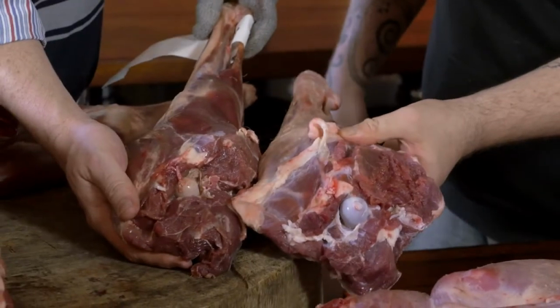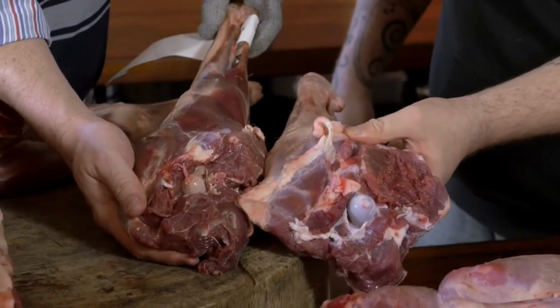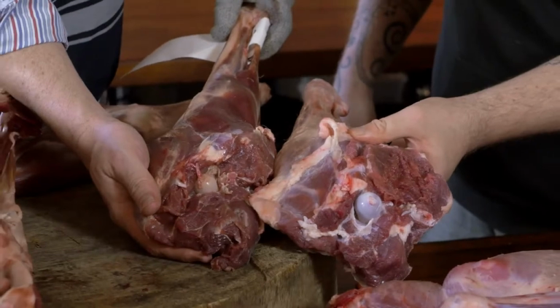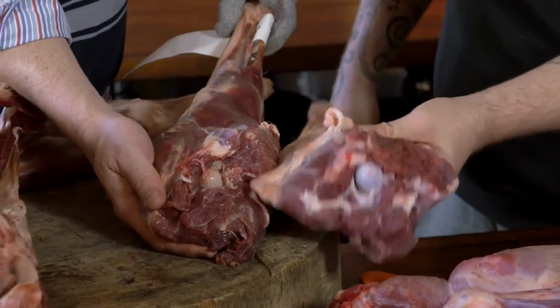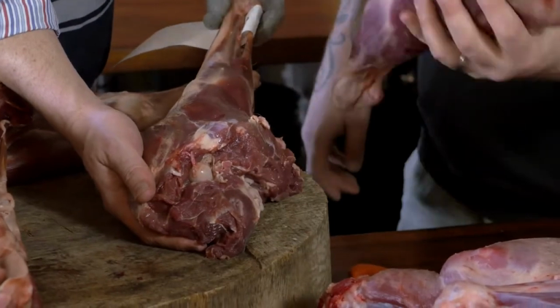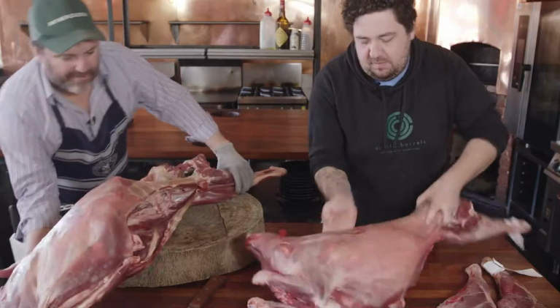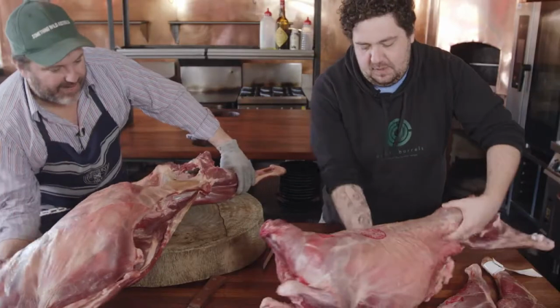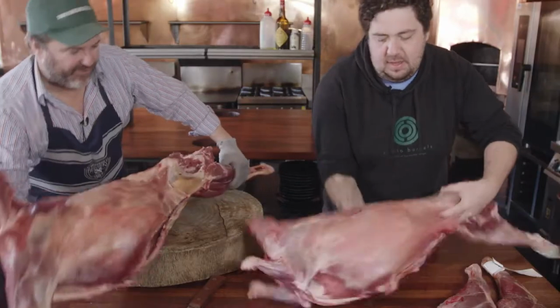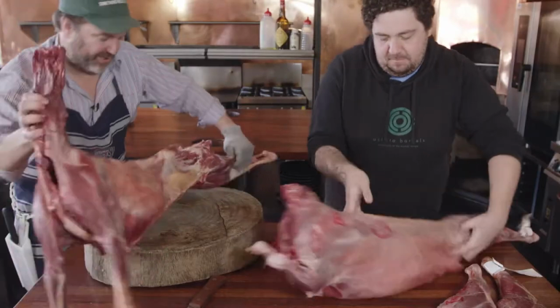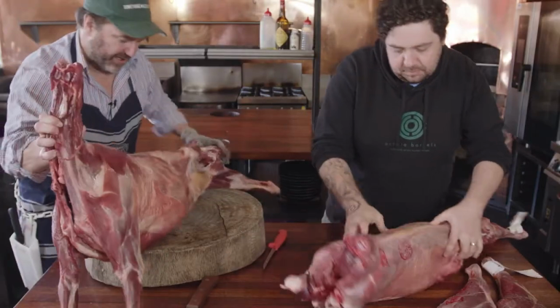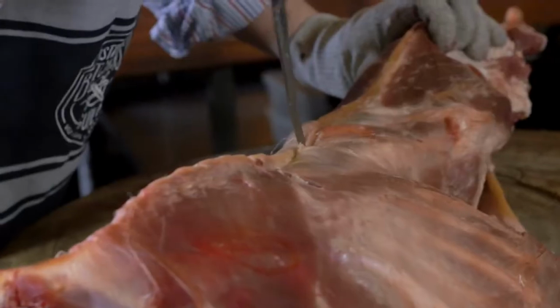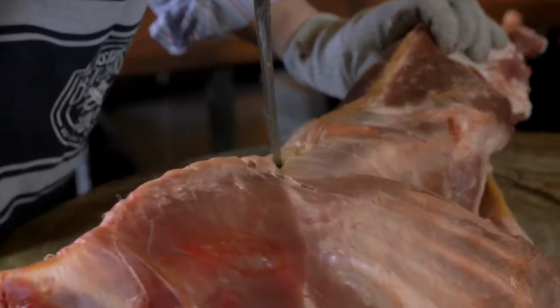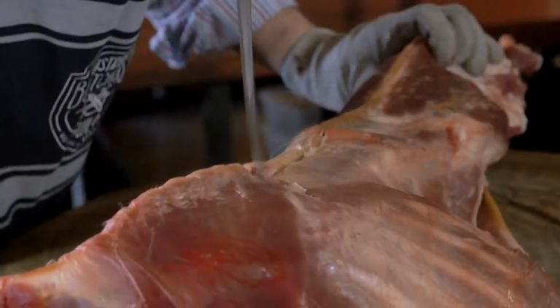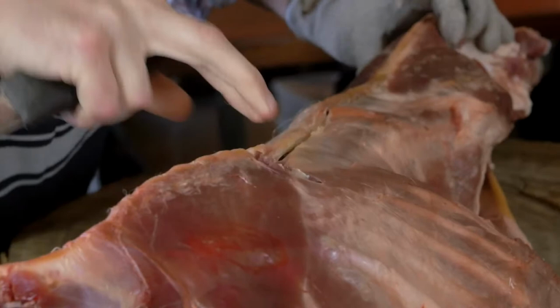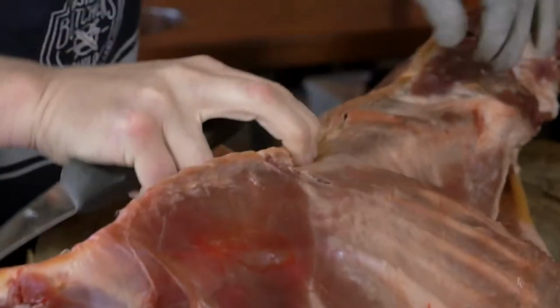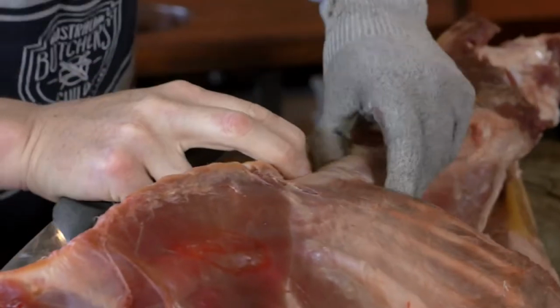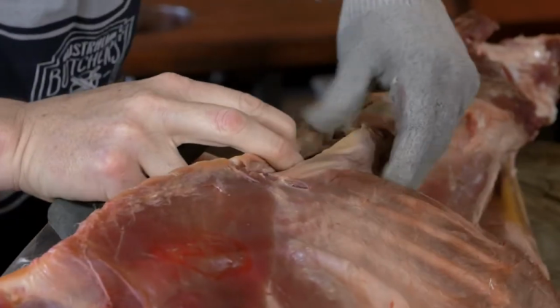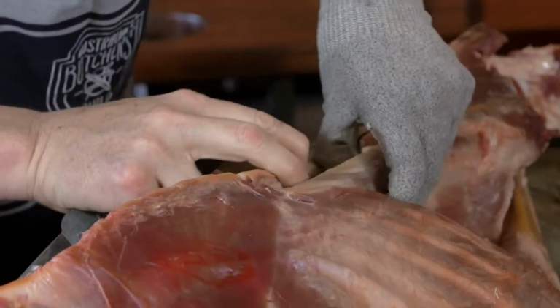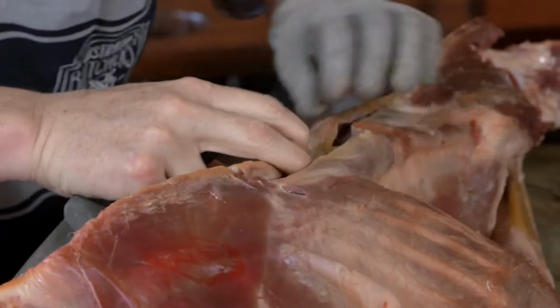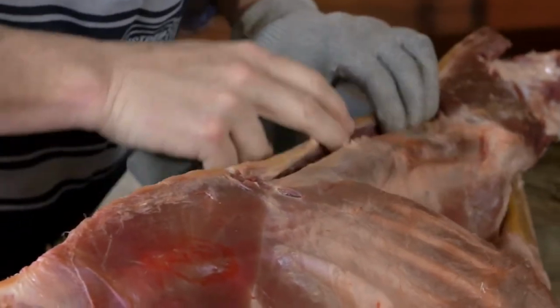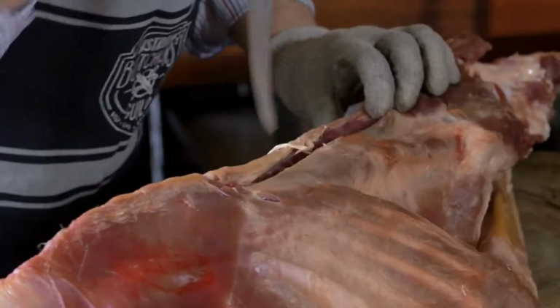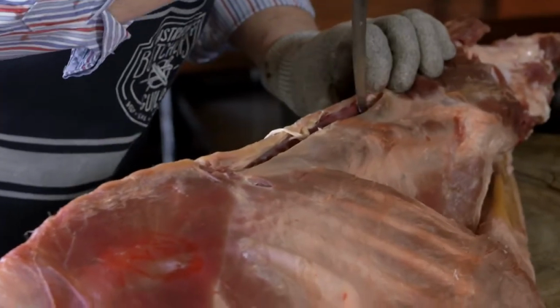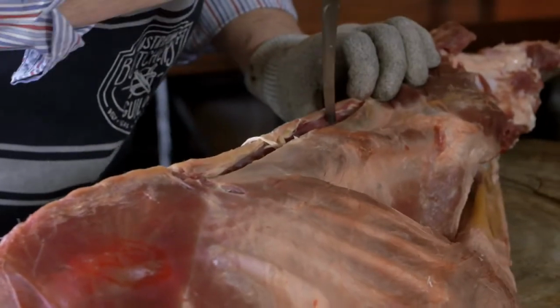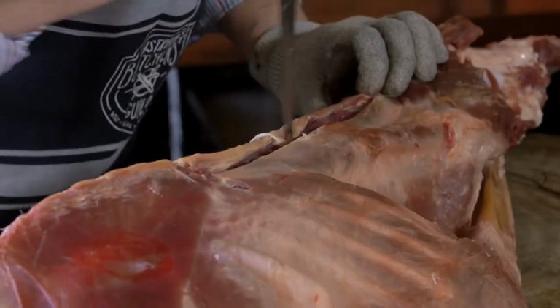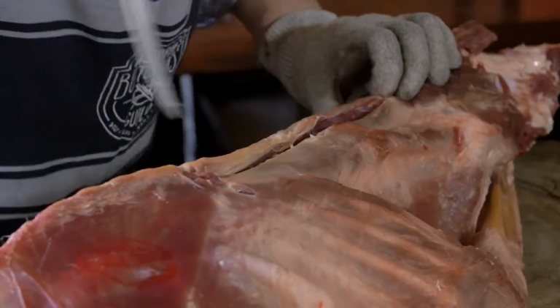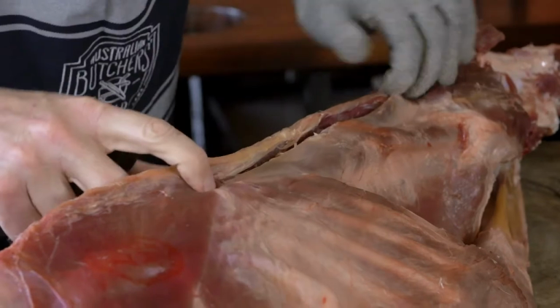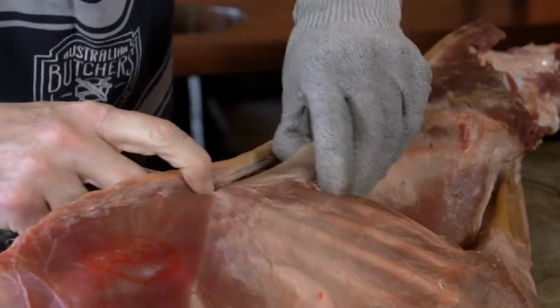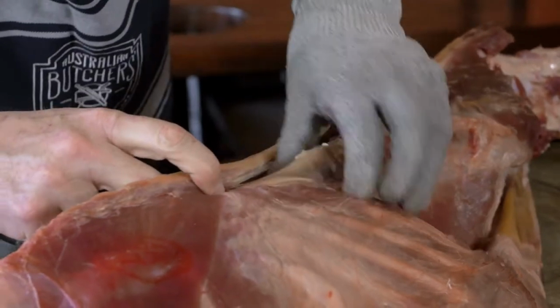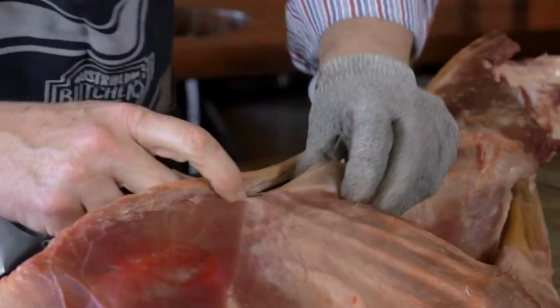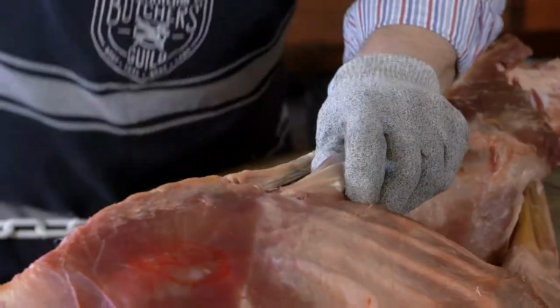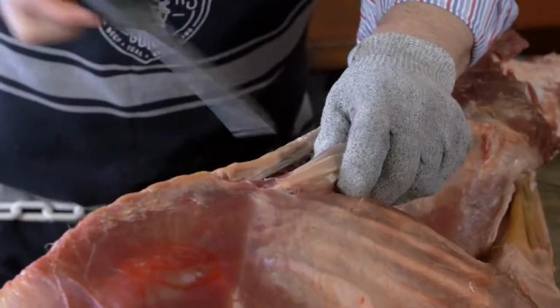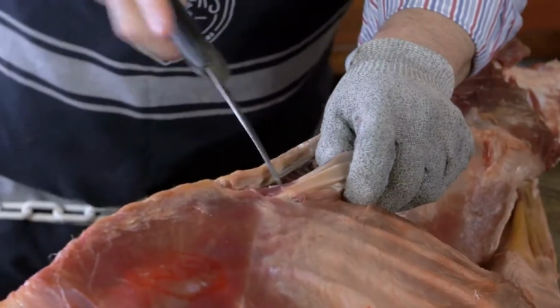Shall we attack the back strap? Get a bit of back strap off? This sinew here is pretty tough along the top on this rangeland goat. There's not a lot of back strap here.